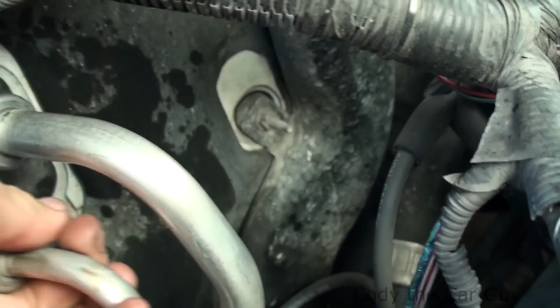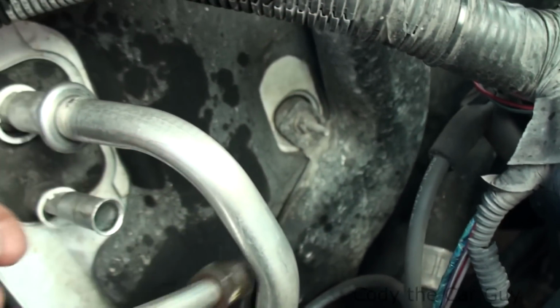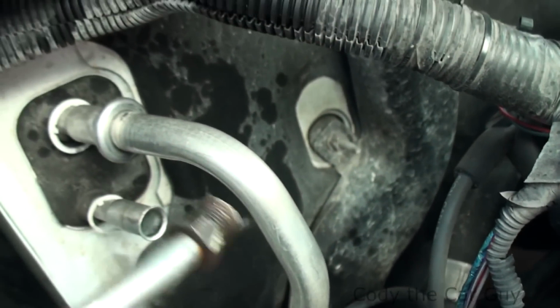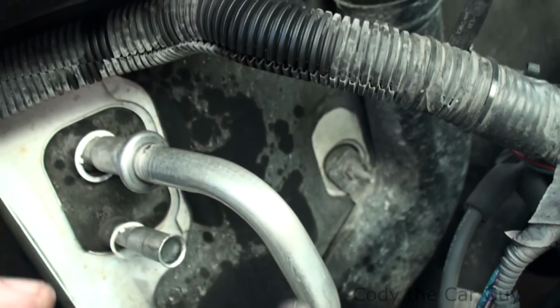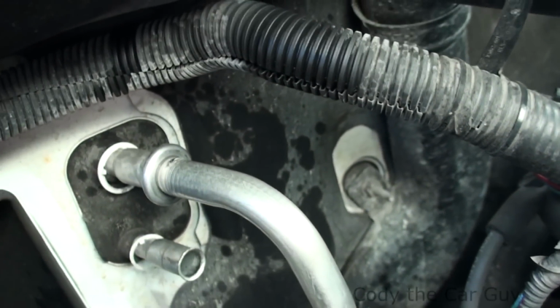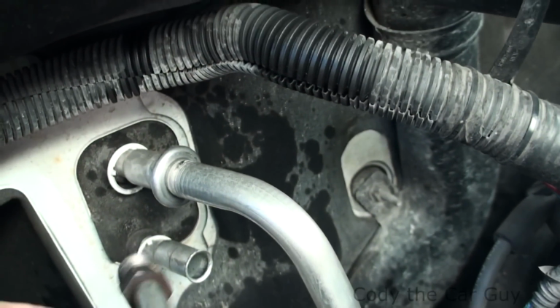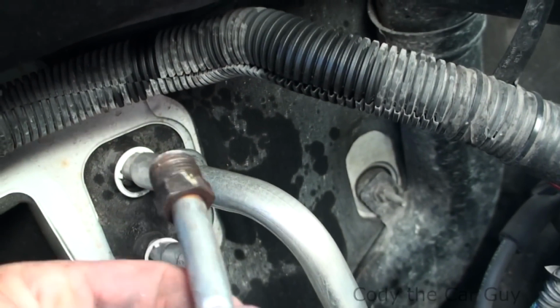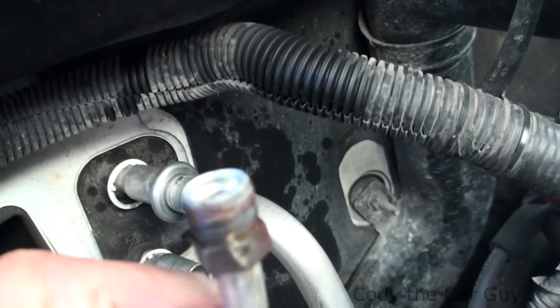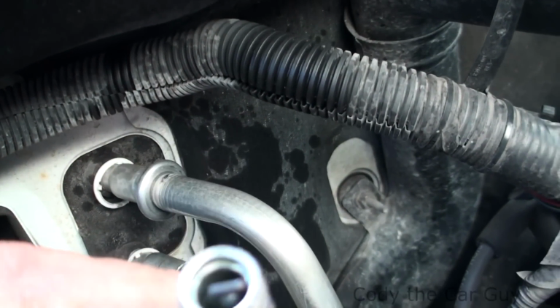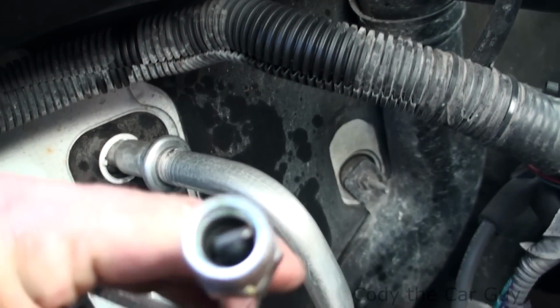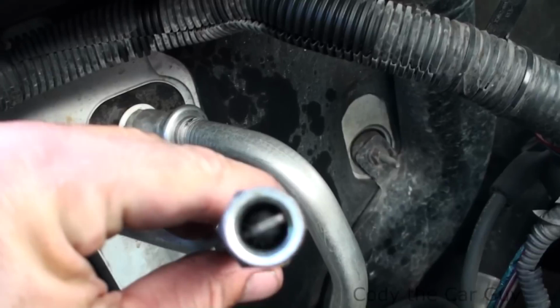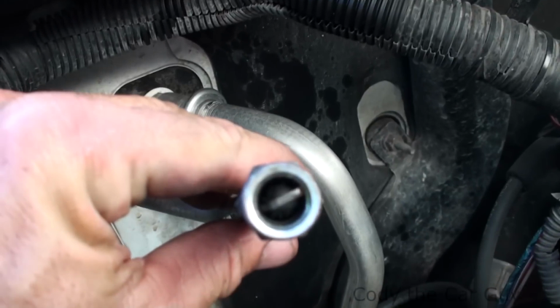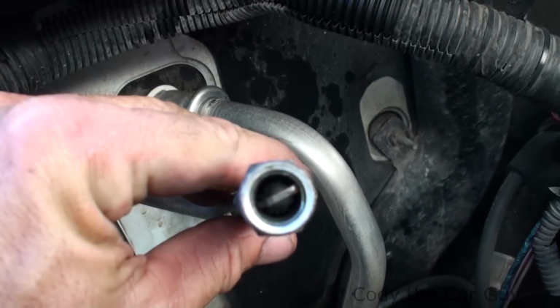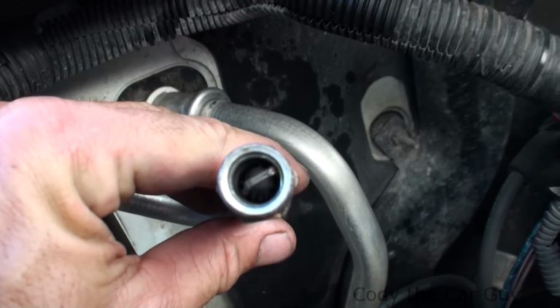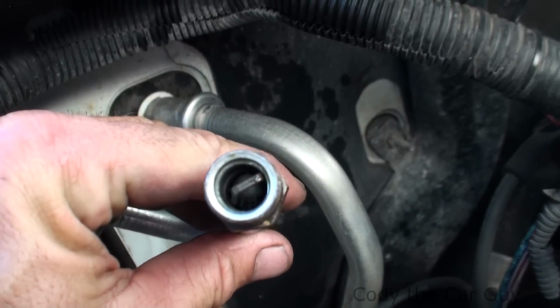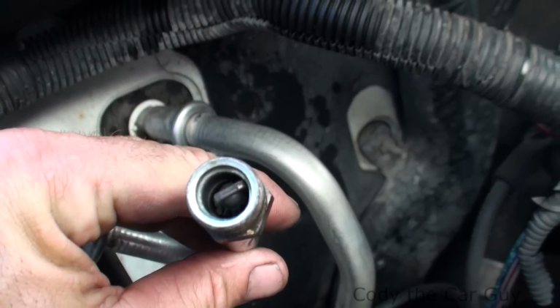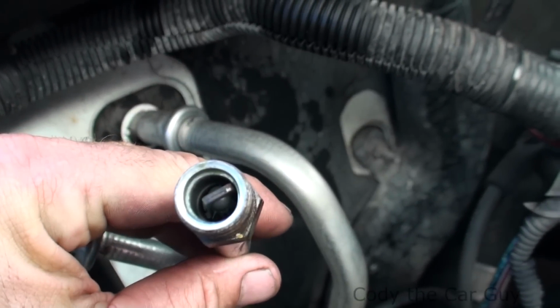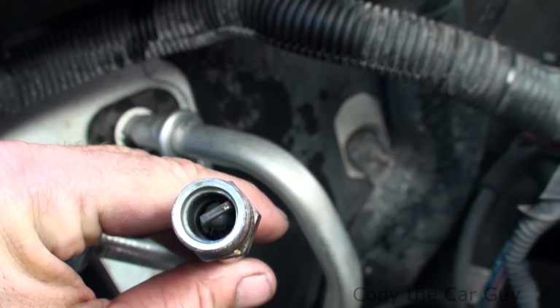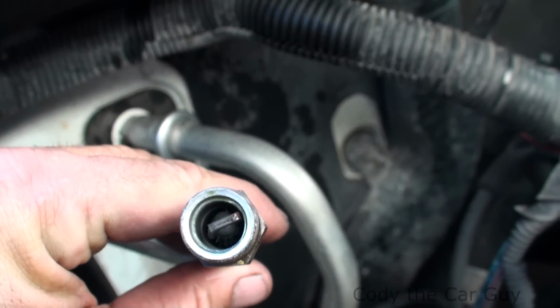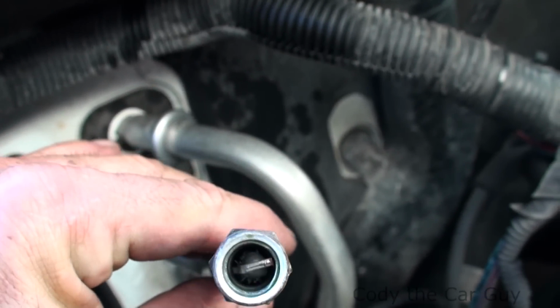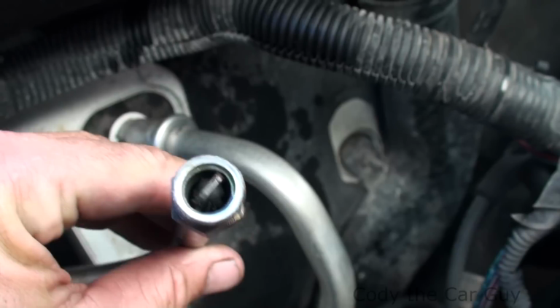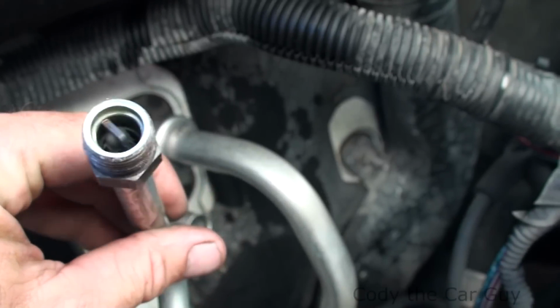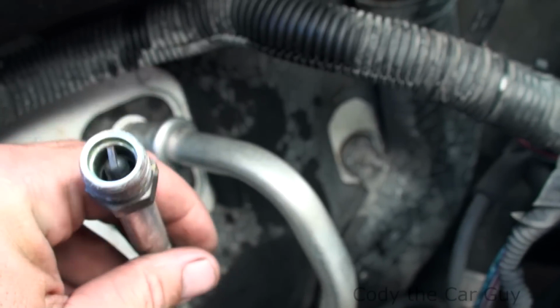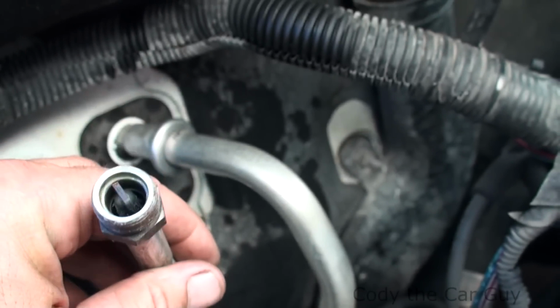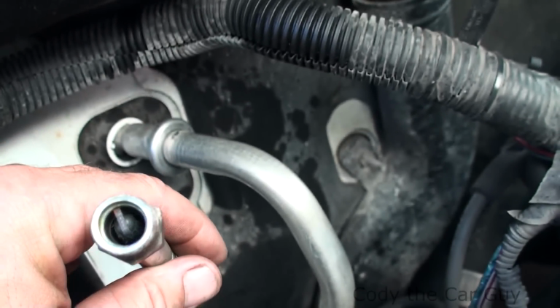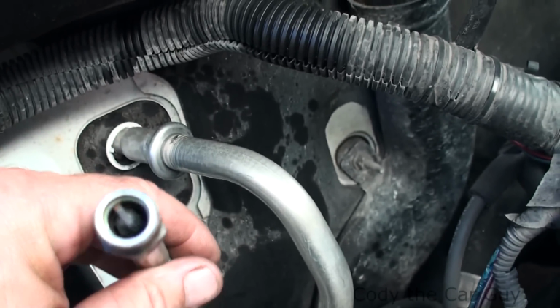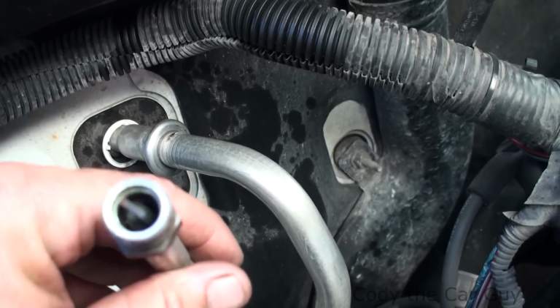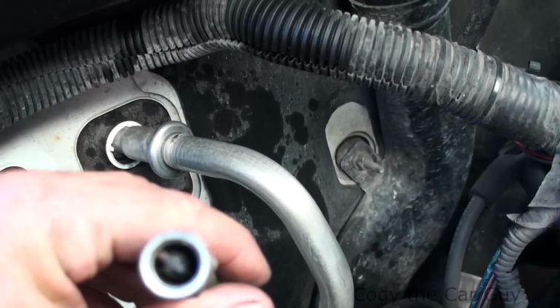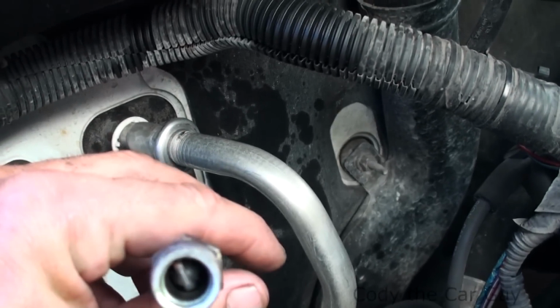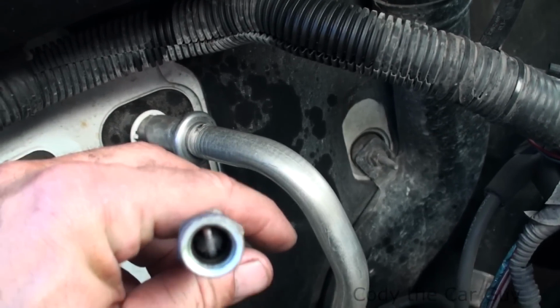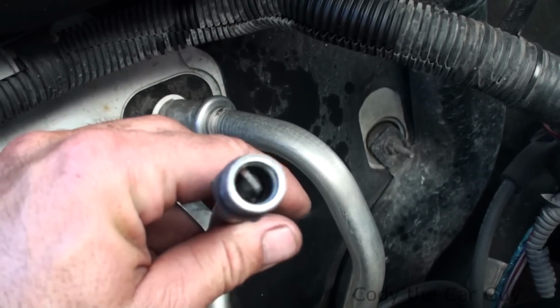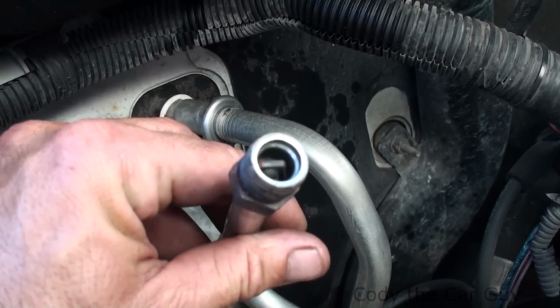Once you get that out, your orifice tube is right there, and I guarantee you when I pull this out it is going to be nastily clogged up. We're also going to go ahead and try to flush out the system a little bit, so let me go ahead and get this out and I'll show you what this orifice tube looks like.